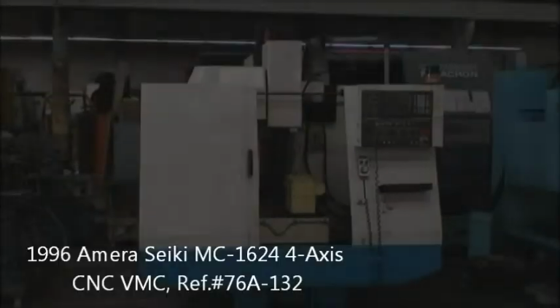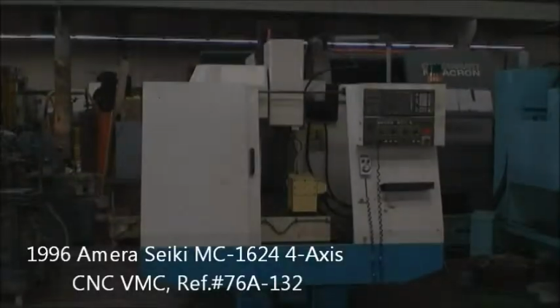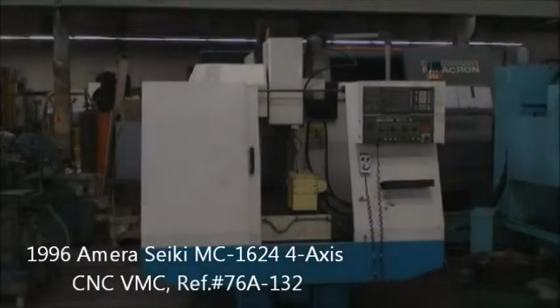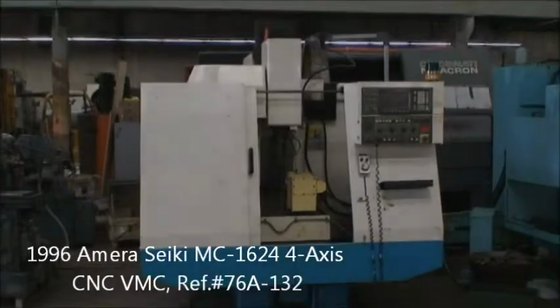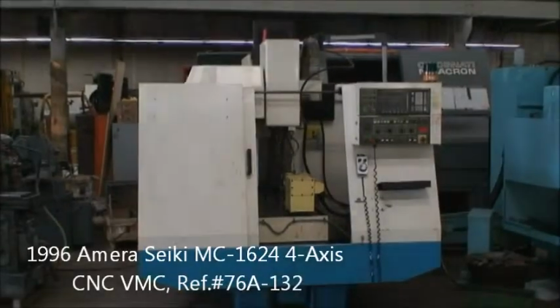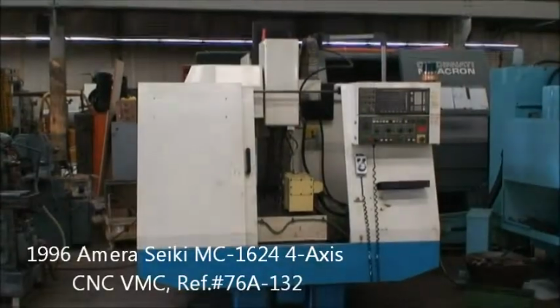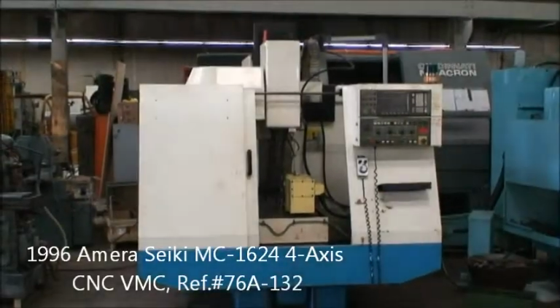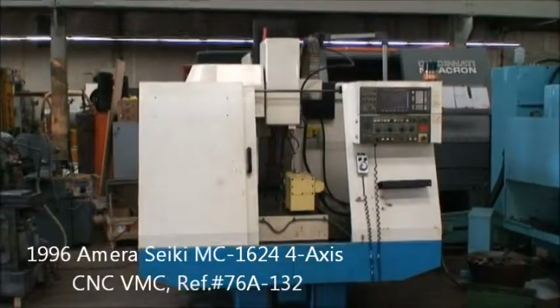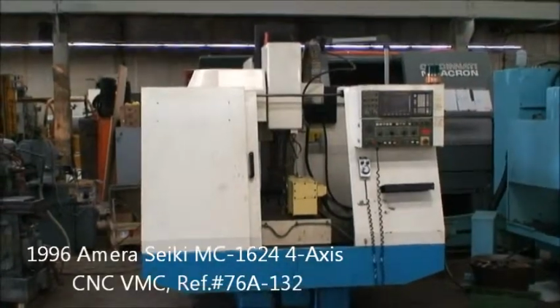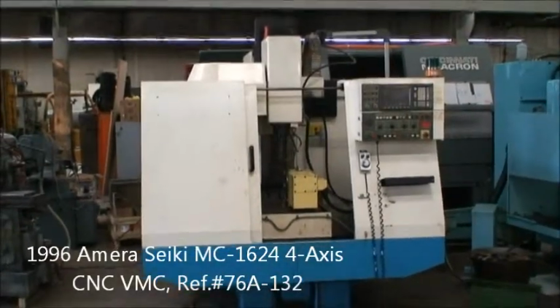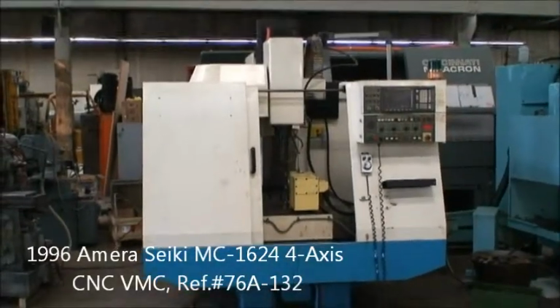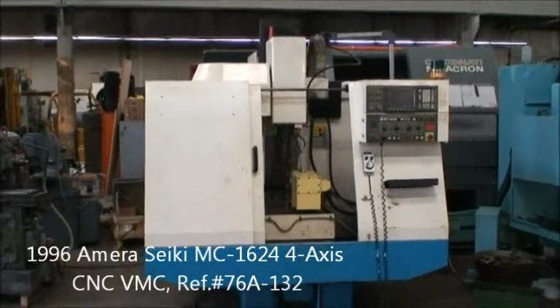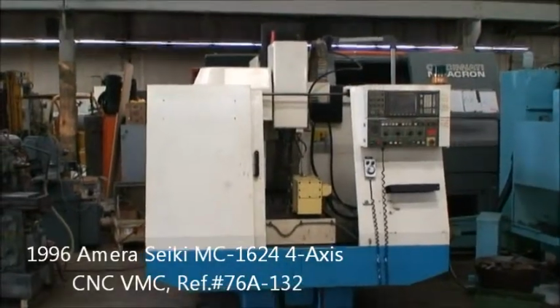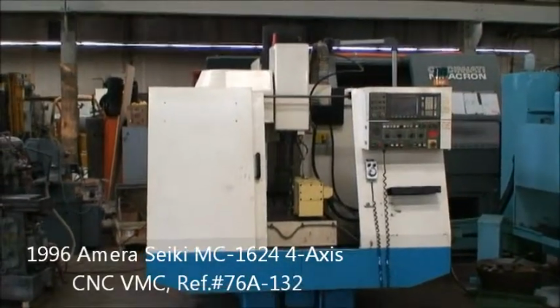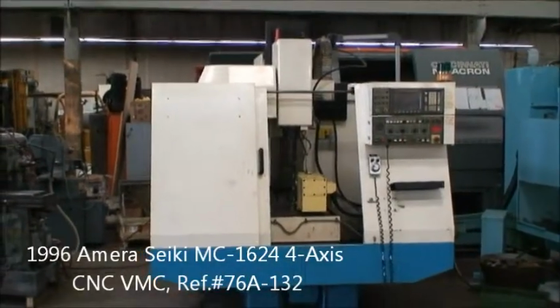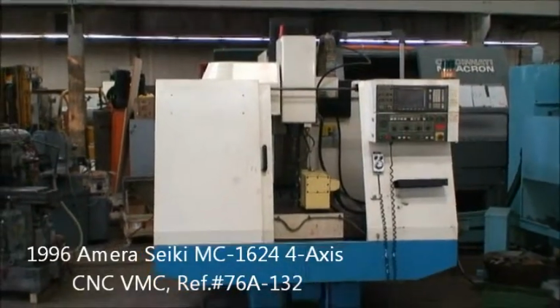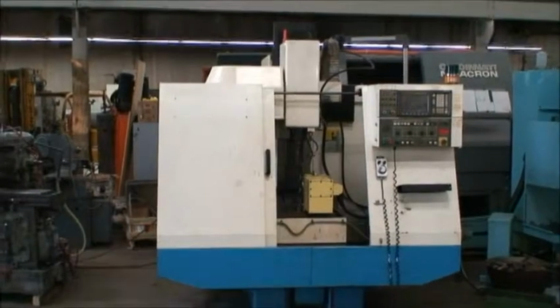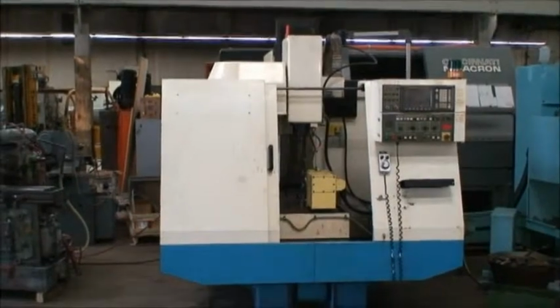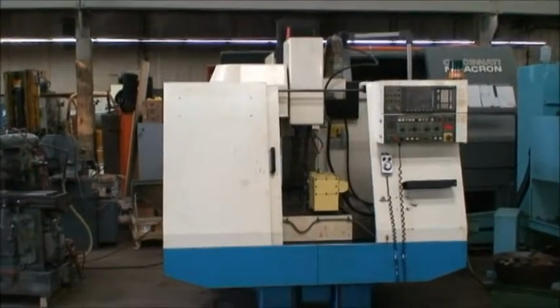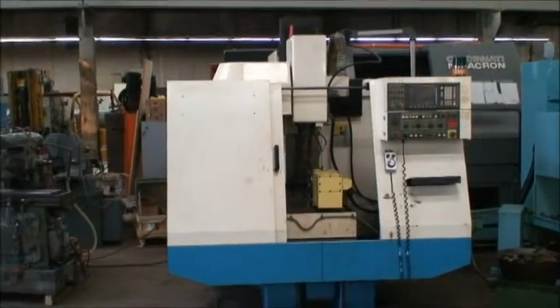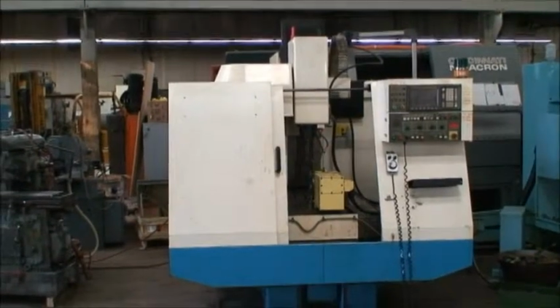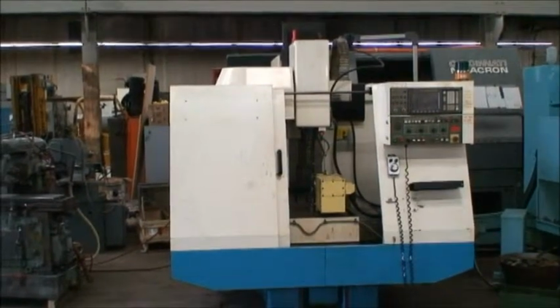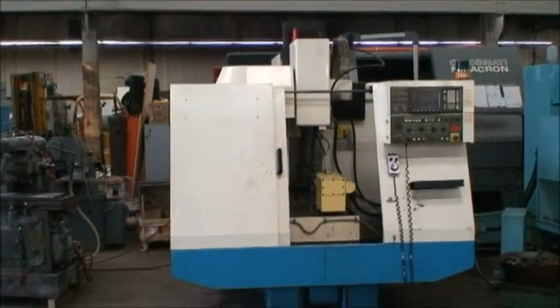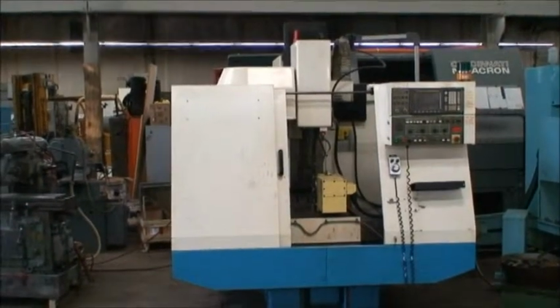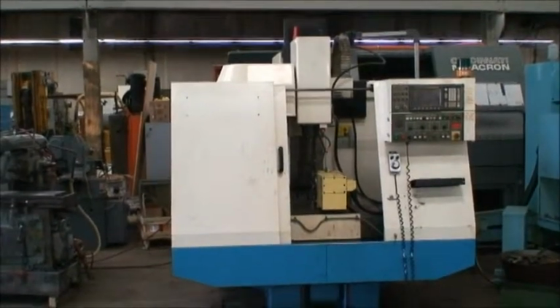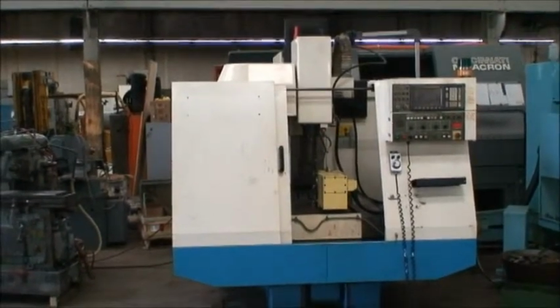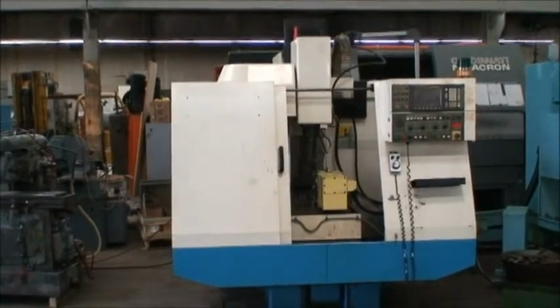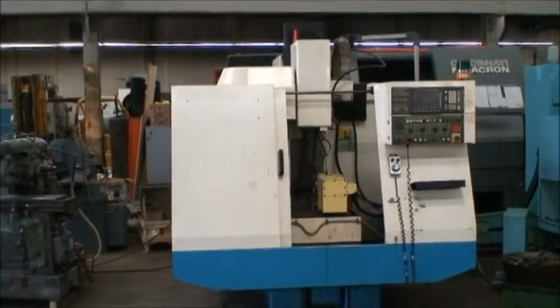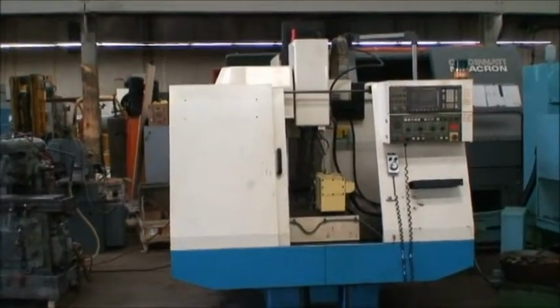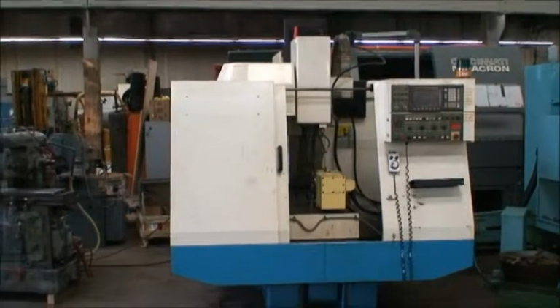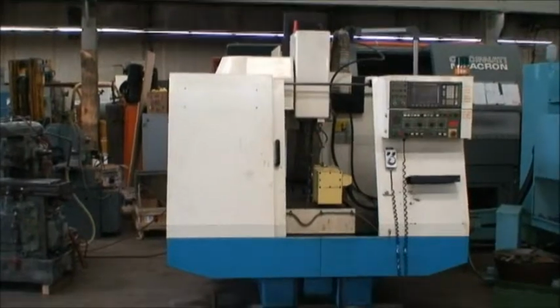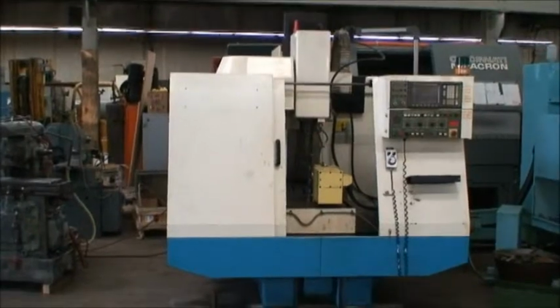Hello, welcome to Industrial Surplus. This is a video demonstration of our 1996 Ameriseki 4-axis CNC vertical machining center.